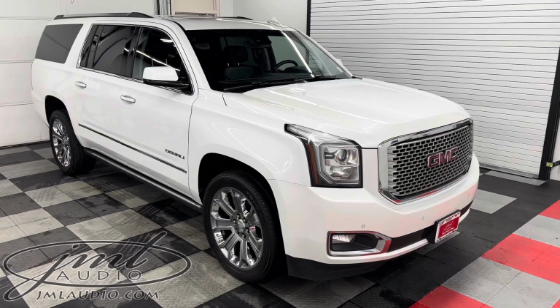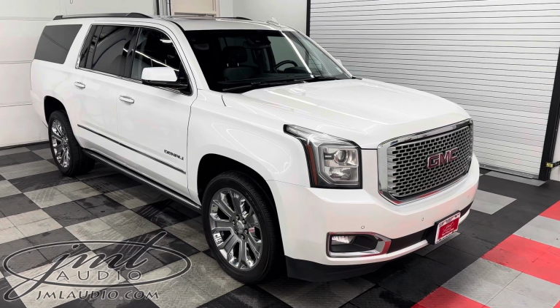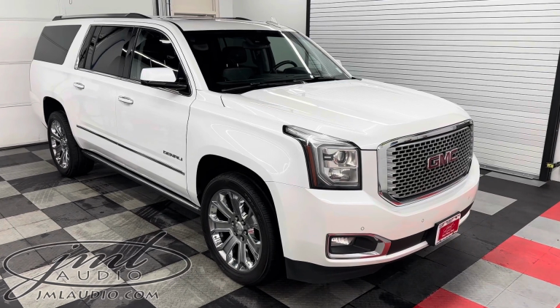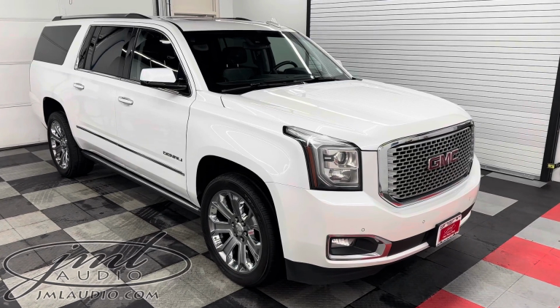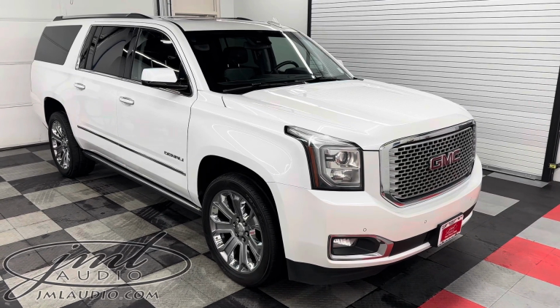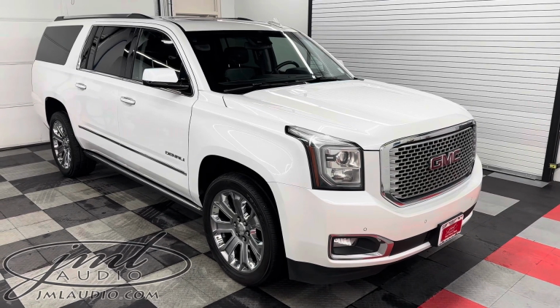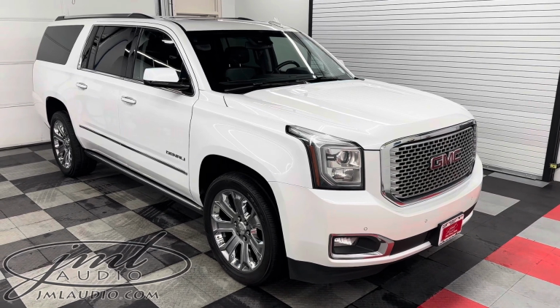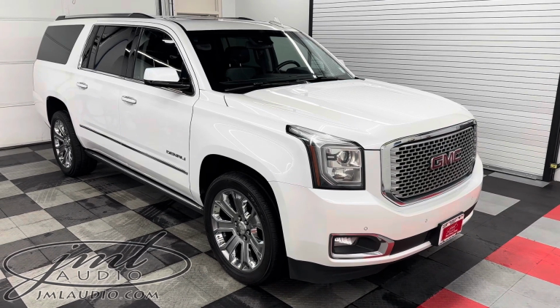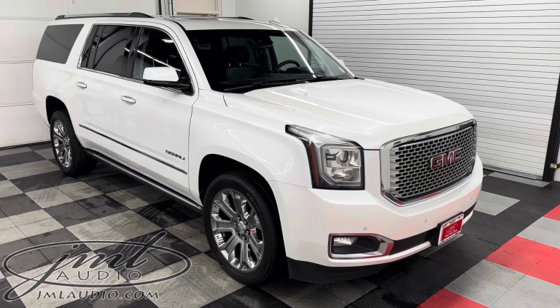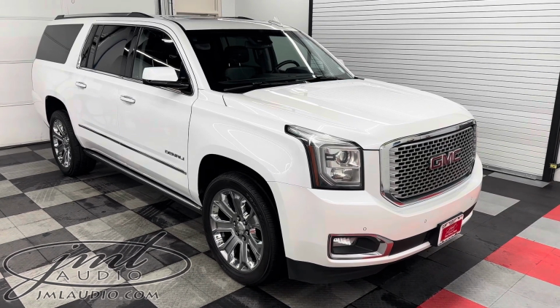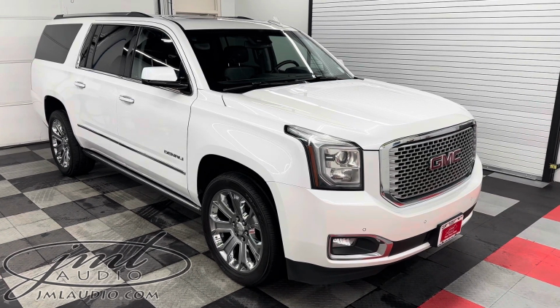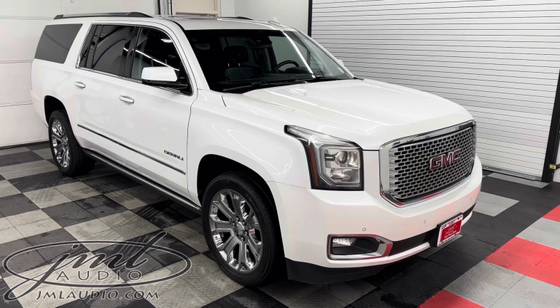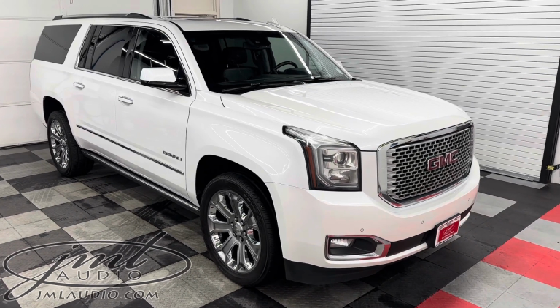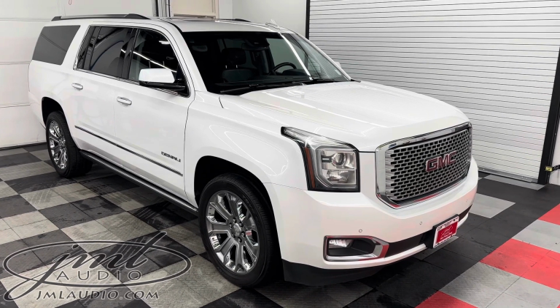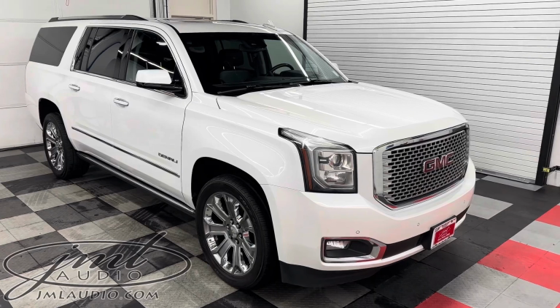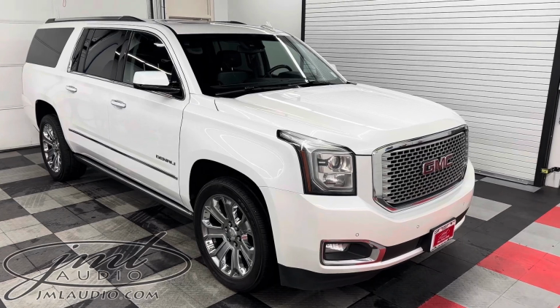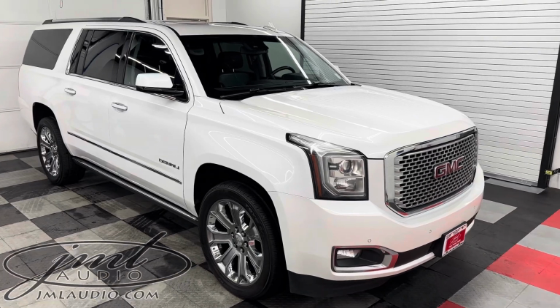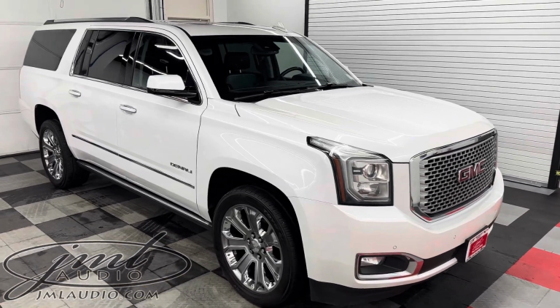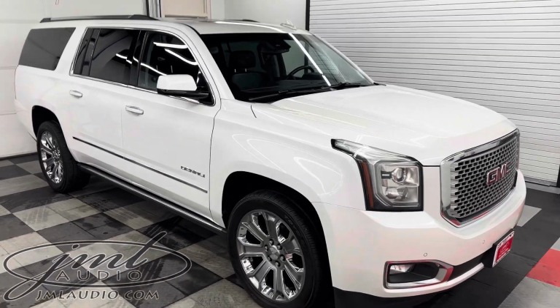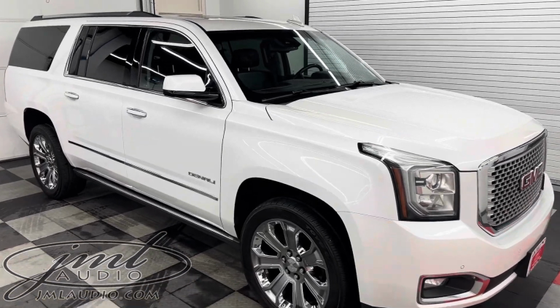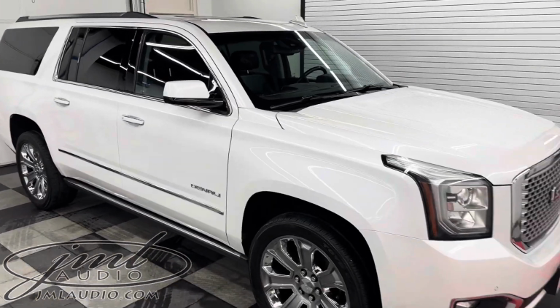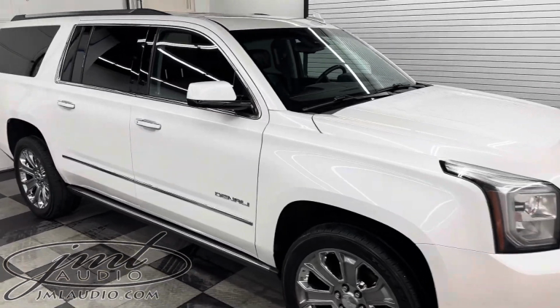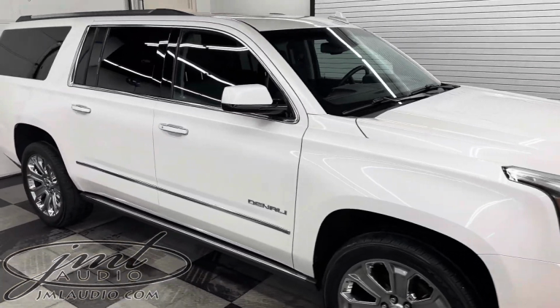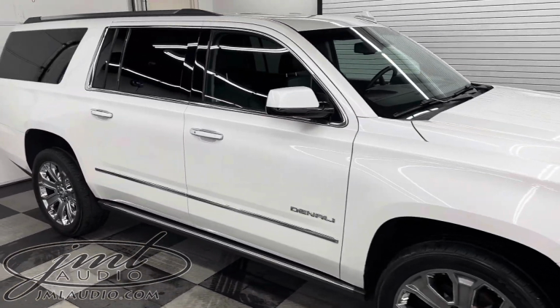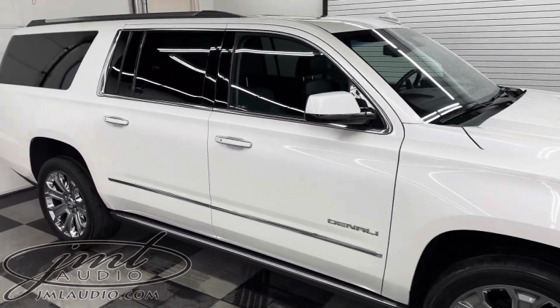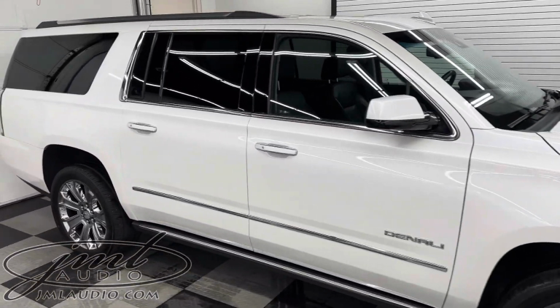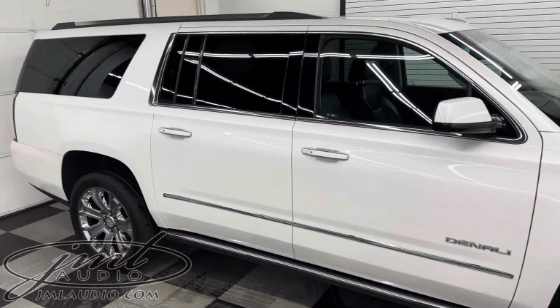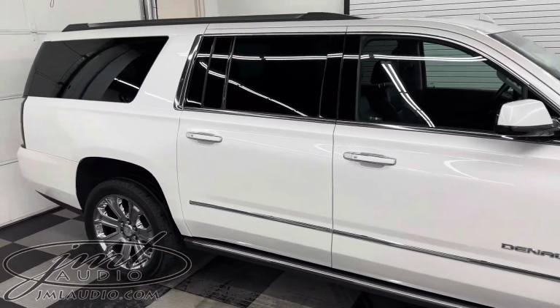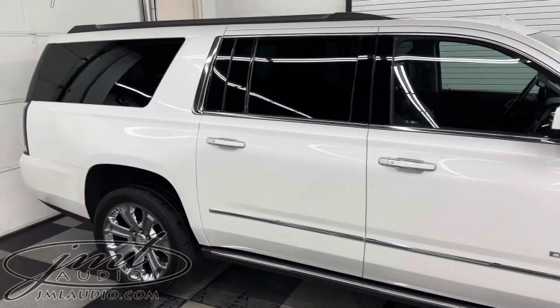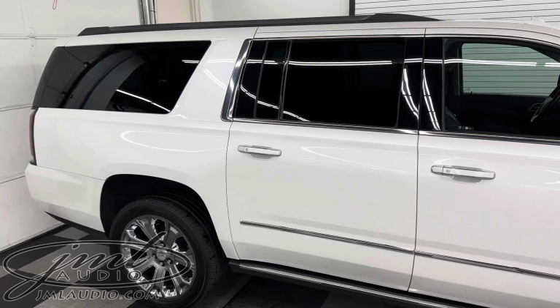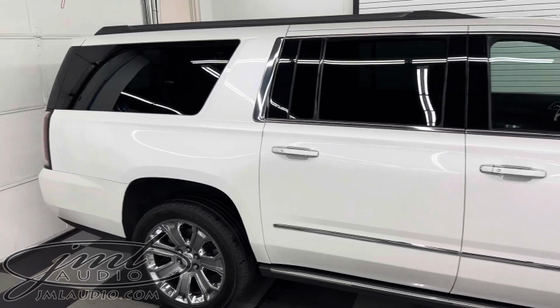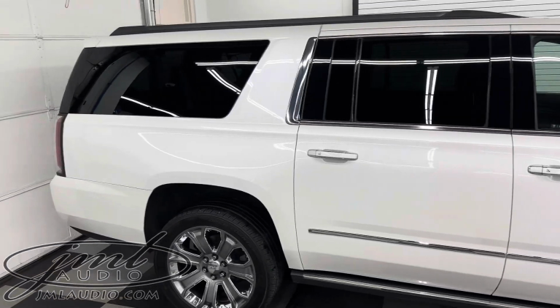The vehicle we're looking at today at JML Audio of St. Louis is a 2017 GMC Yukon Denali XL, in for a complete interior, exterior, and motor detail for a specific client.